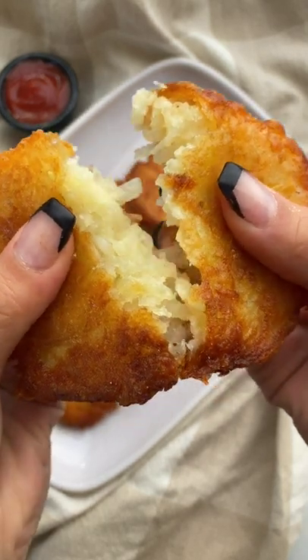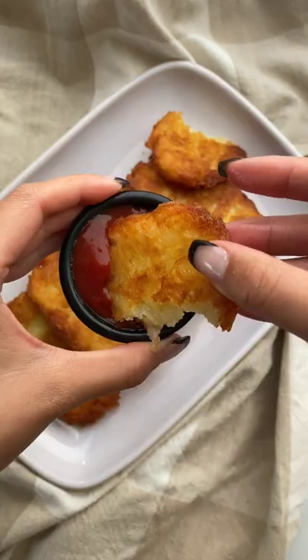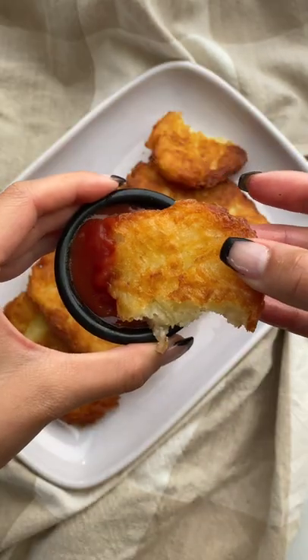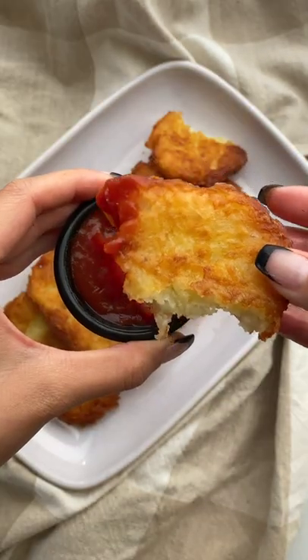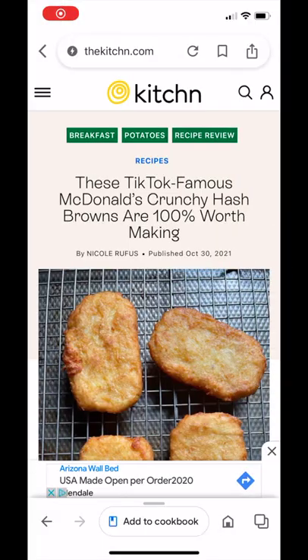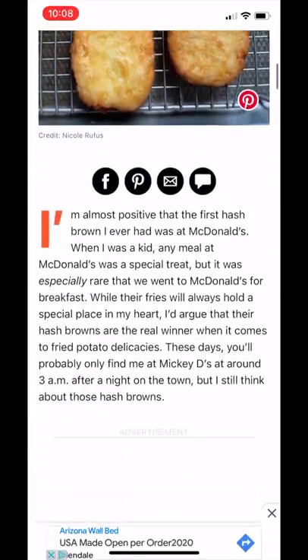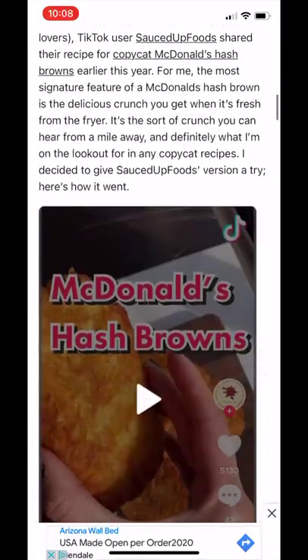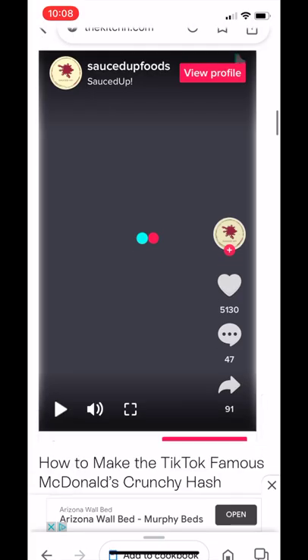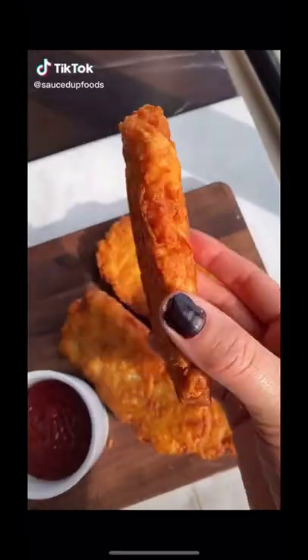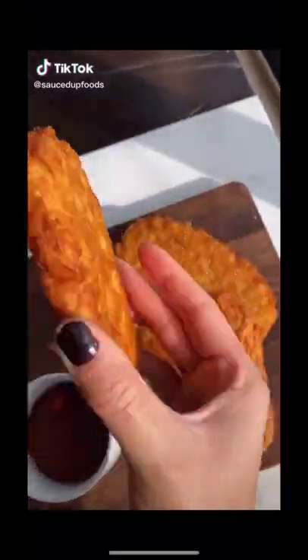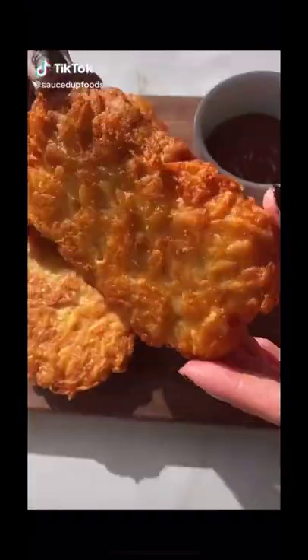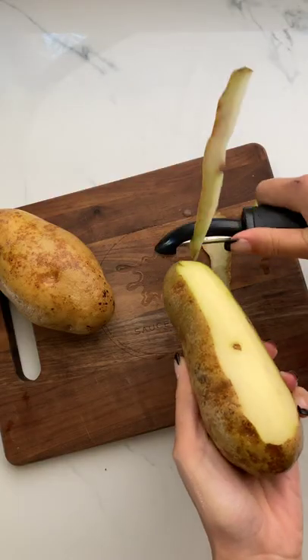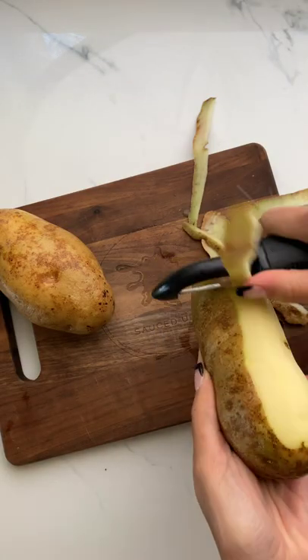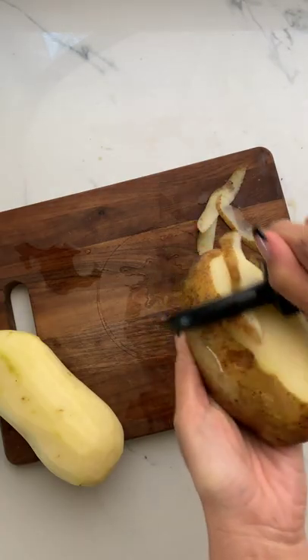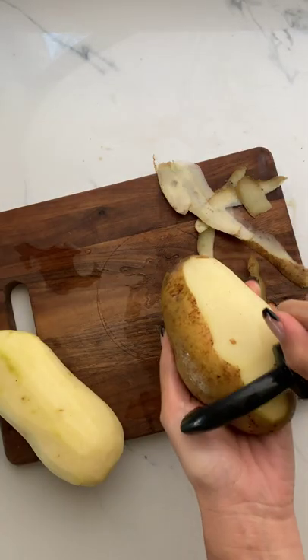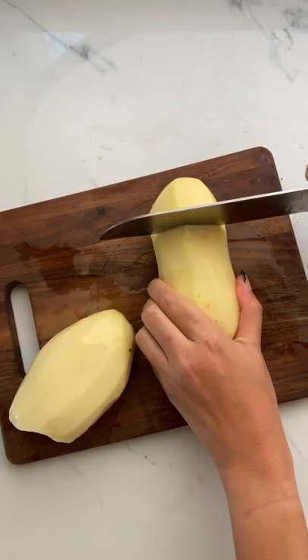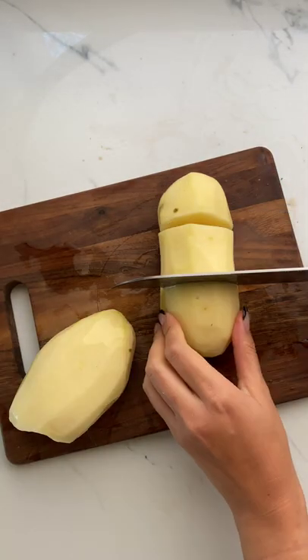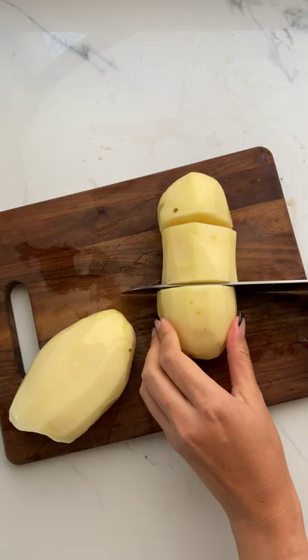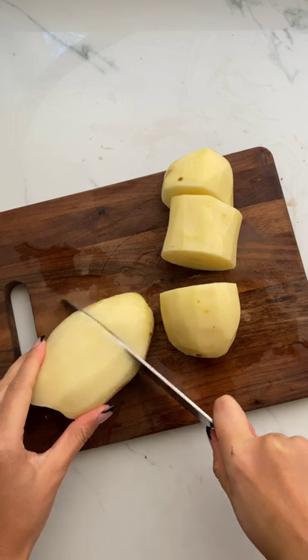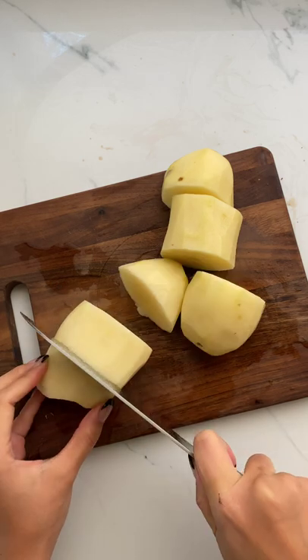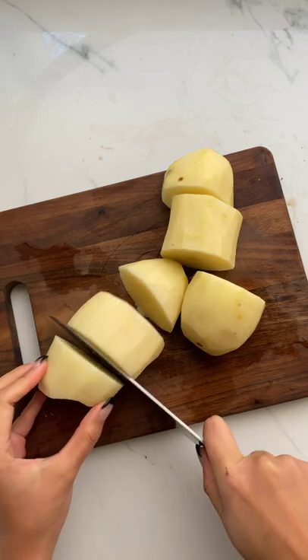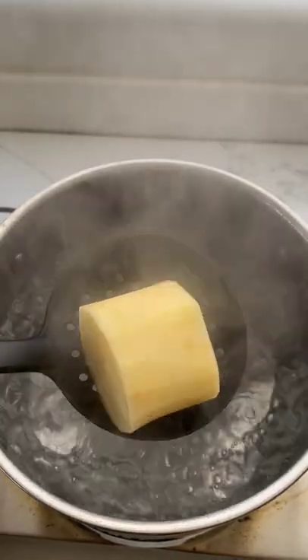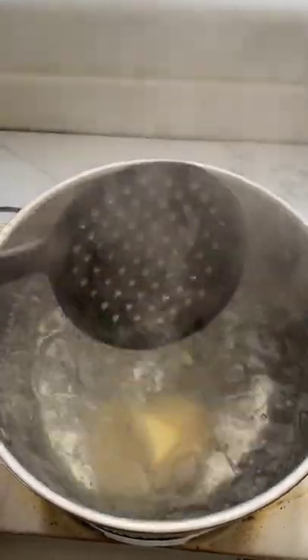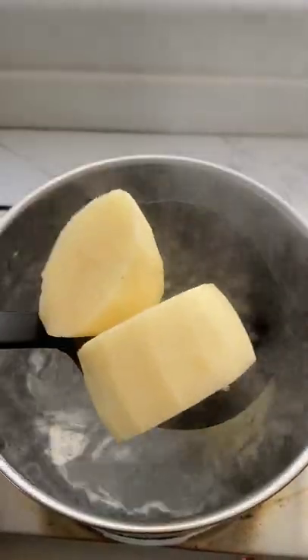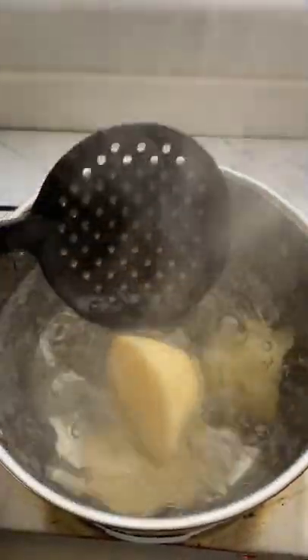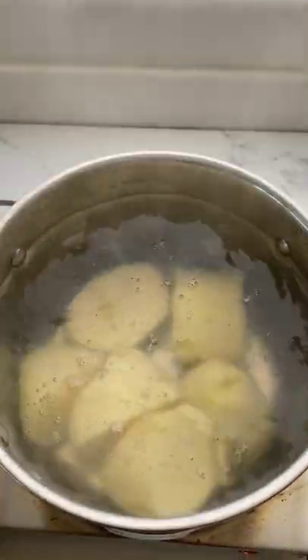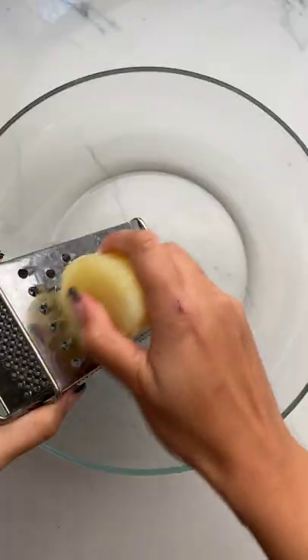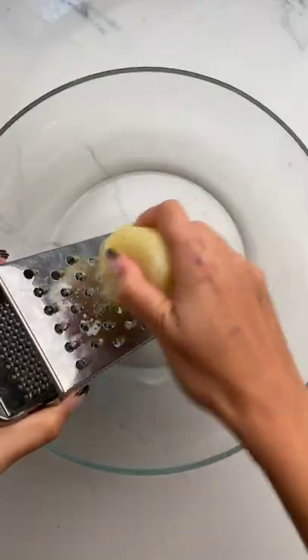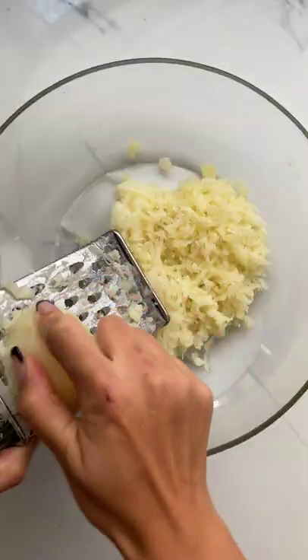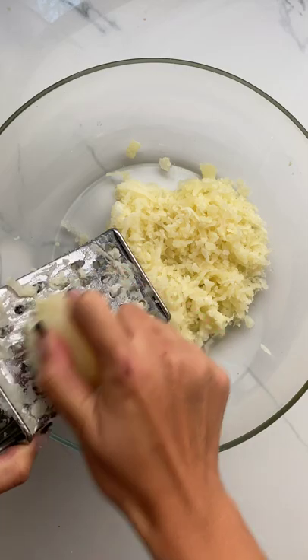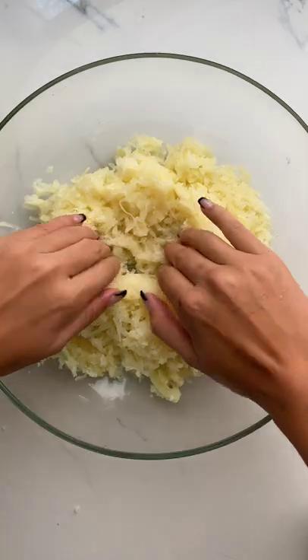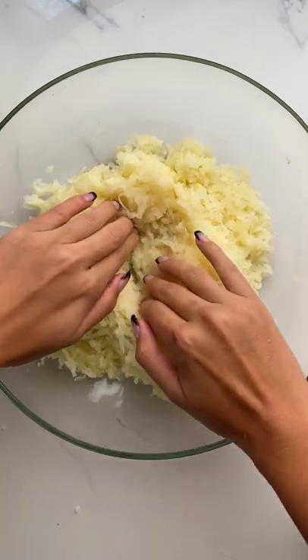A year ago my copycat McDonald's hash brown recipe went absolutely viral, so I want to show you how to make it. First, we're going to take our russet potatoes, cut them in thirds, and parboil them — that means we are going to cook them partially for about 10 minutes. Next, you want to let your potatoes cool a little bit.